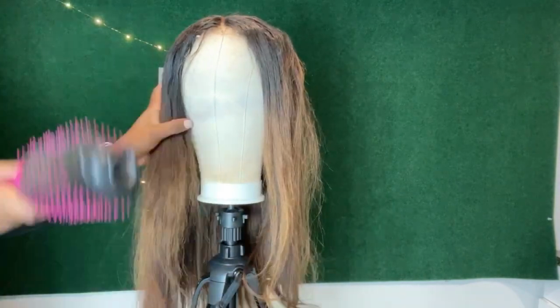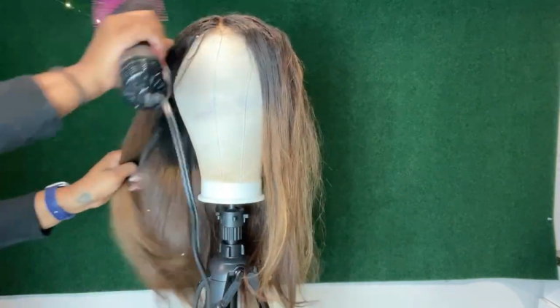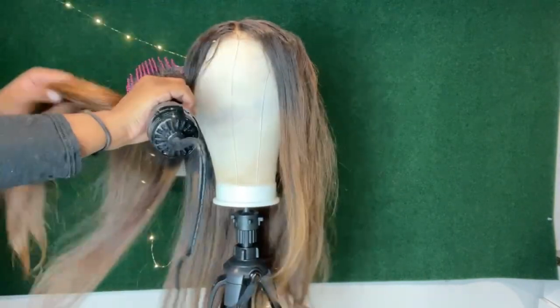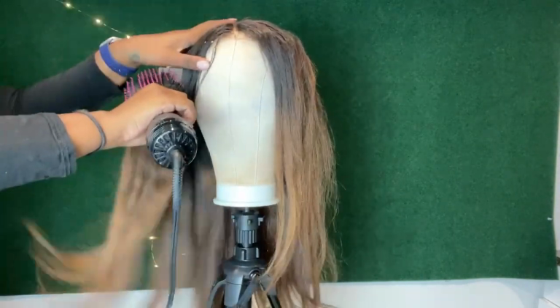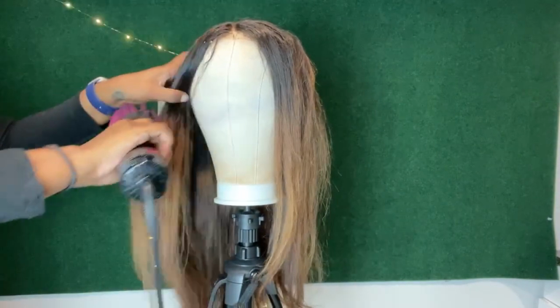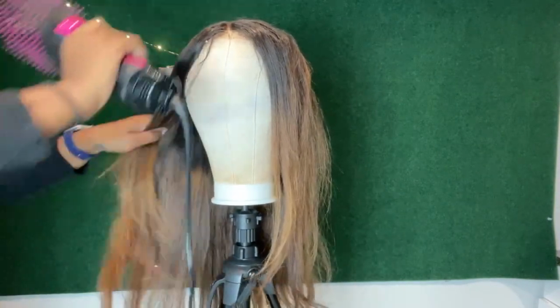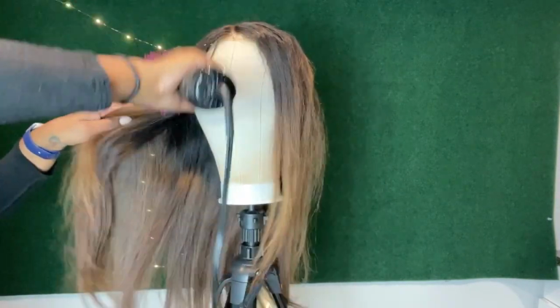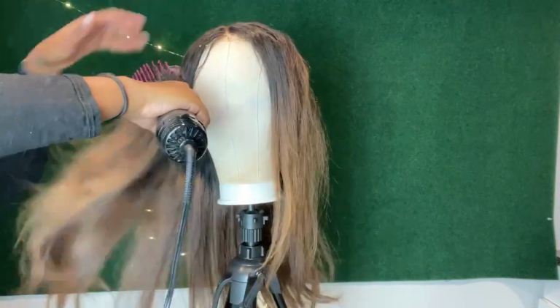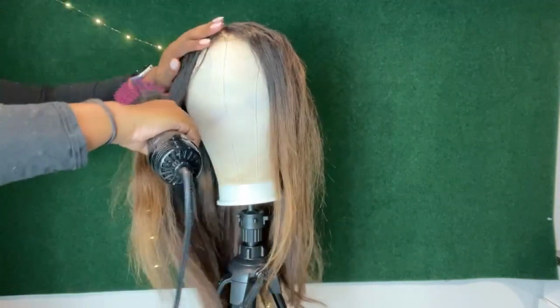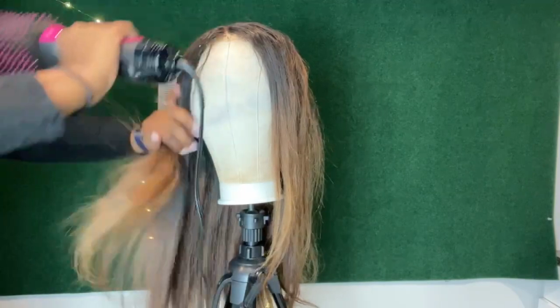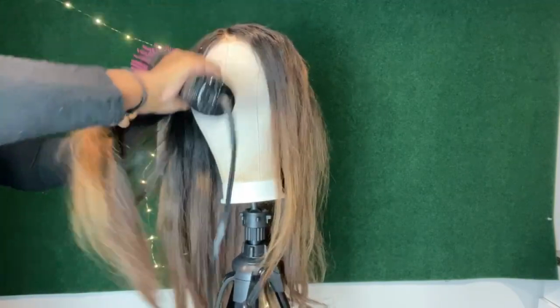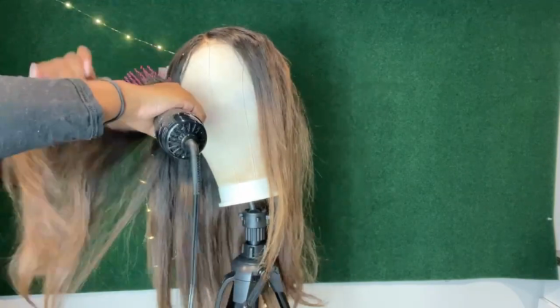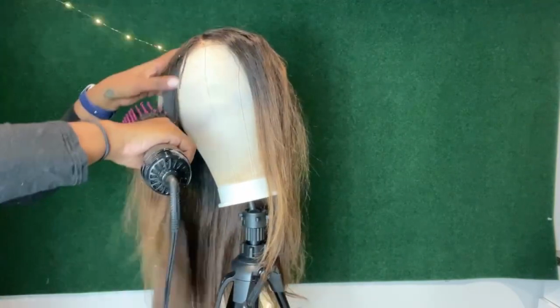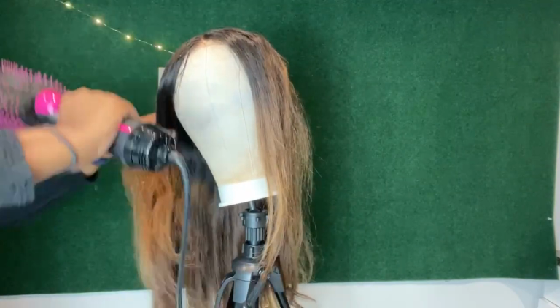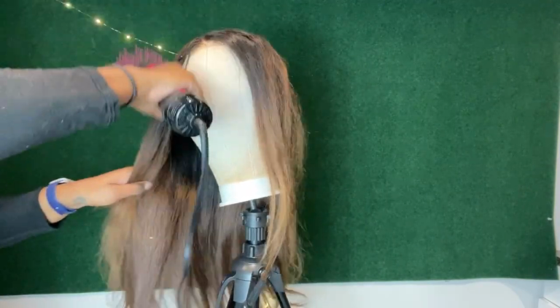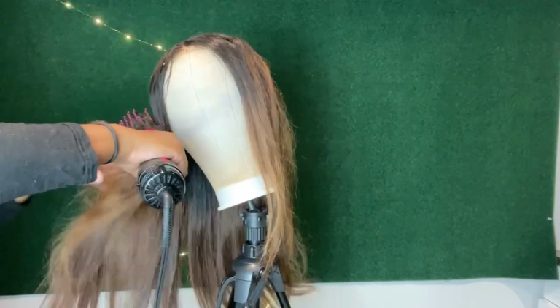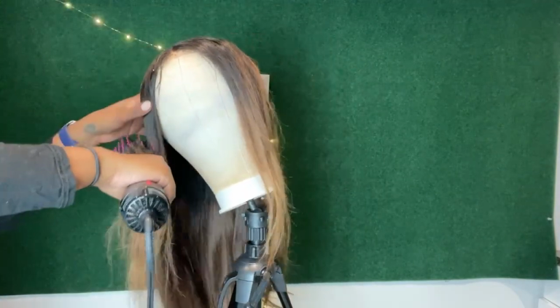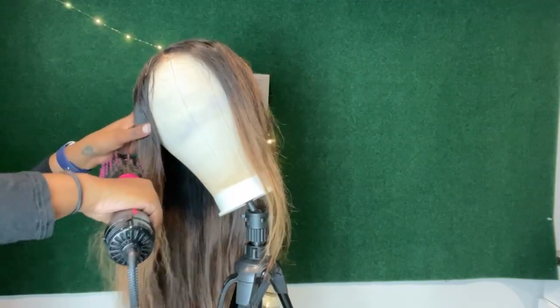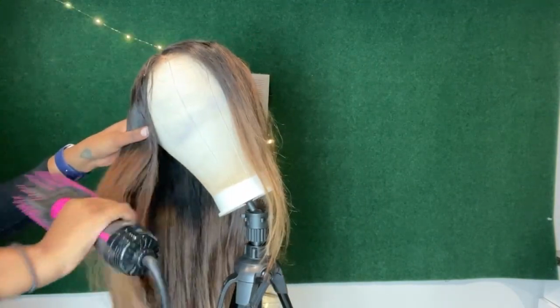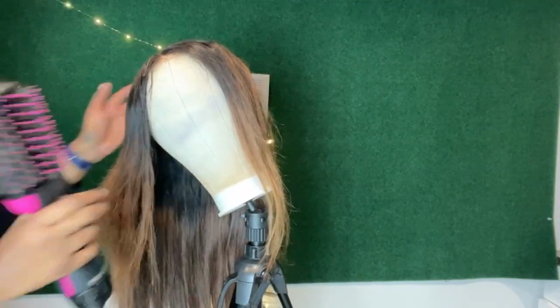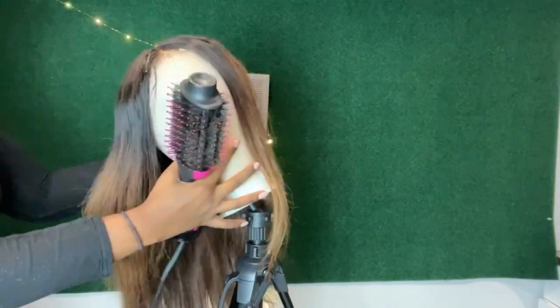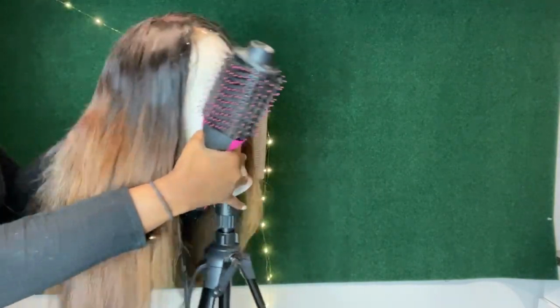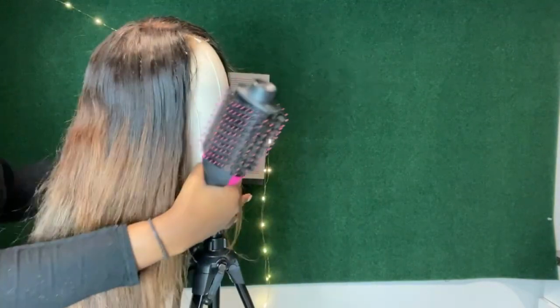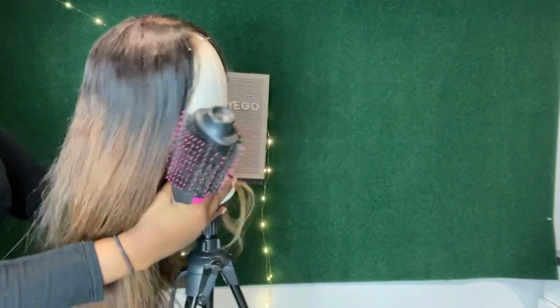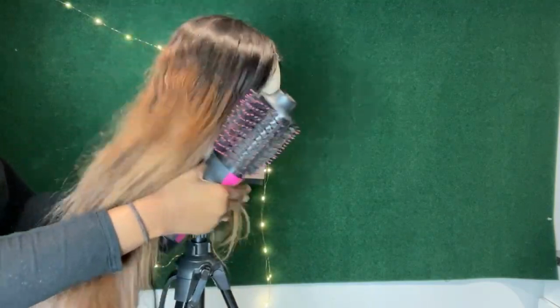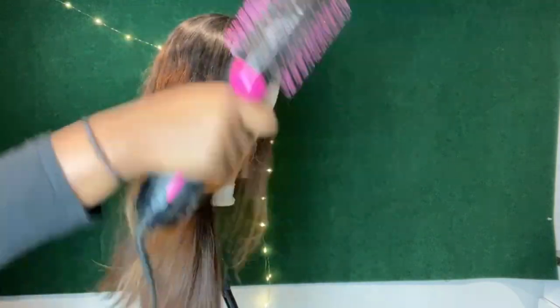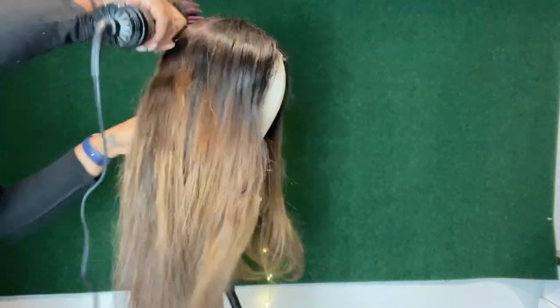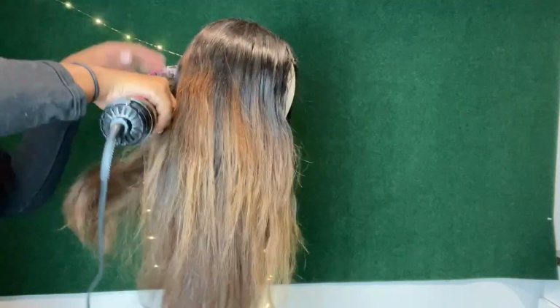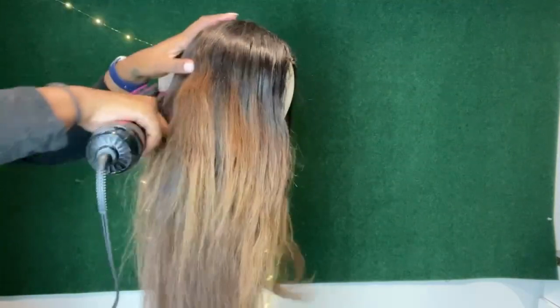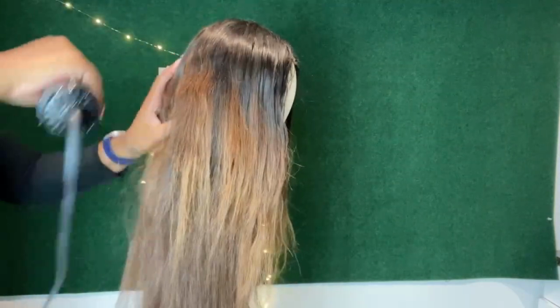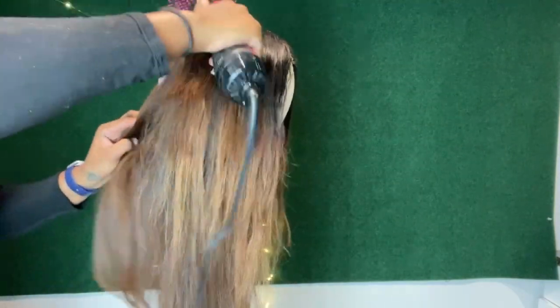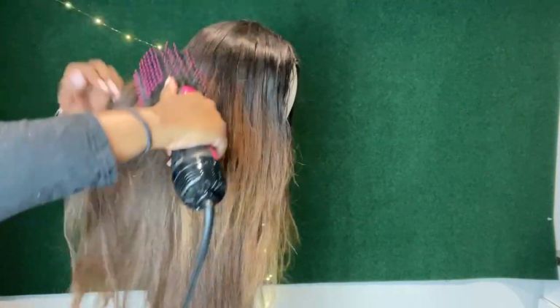Next I'm going to grab the blow dryer and do literally the same thing I did with the brush — taking it from the root and just brushing it, just to make sure the roots are hit and they're as silky as the rest of the hair. I'm going to do this throughout the whole head.